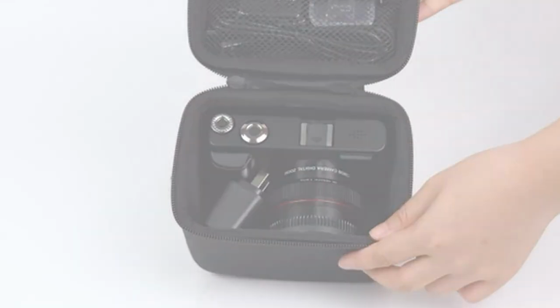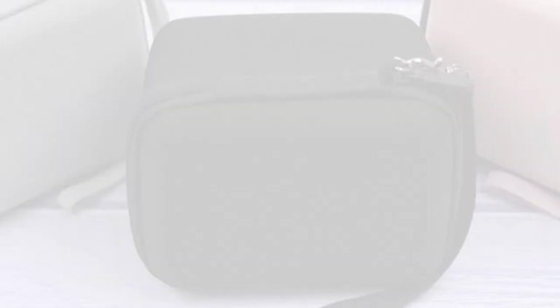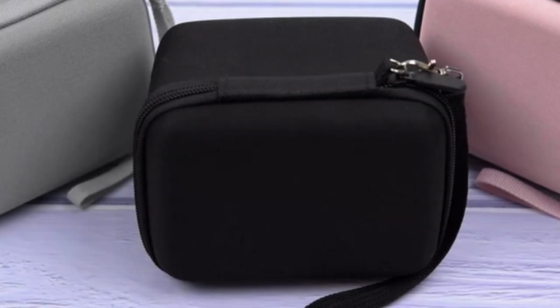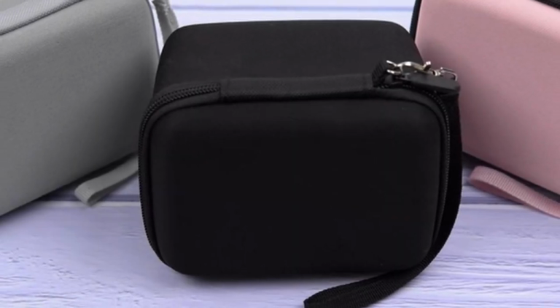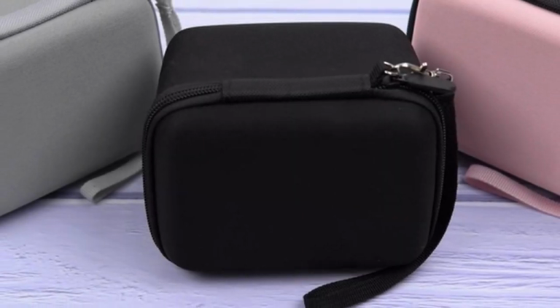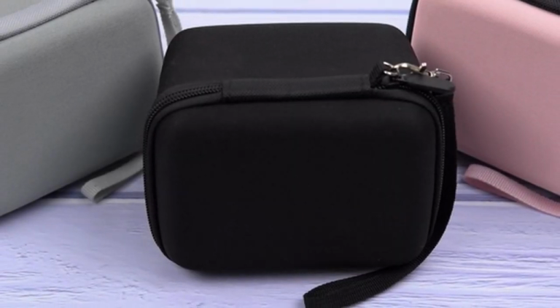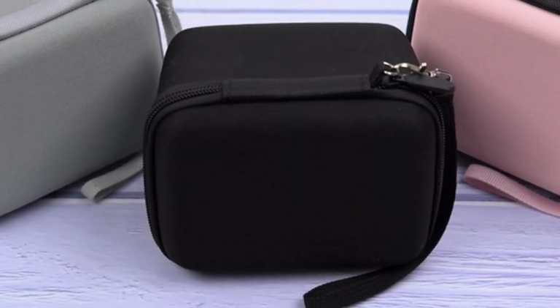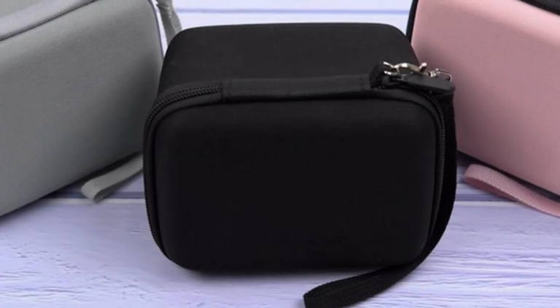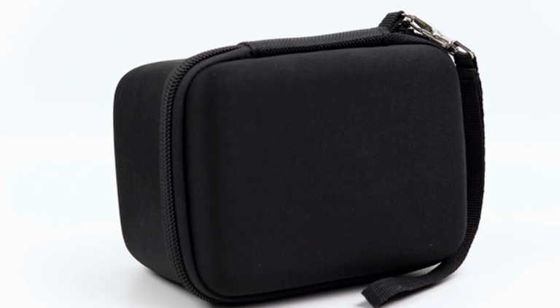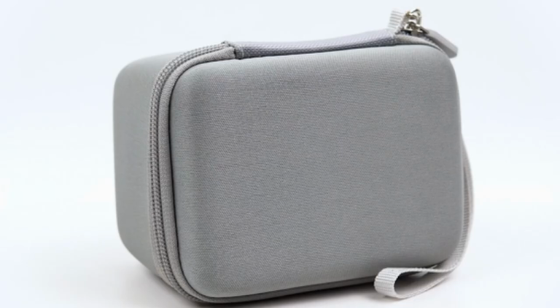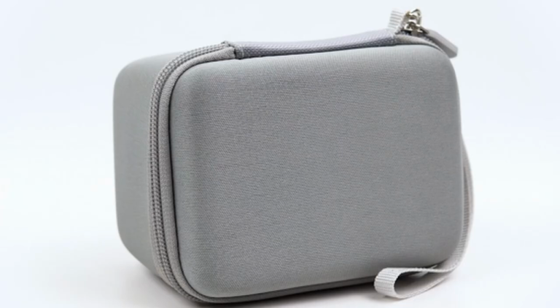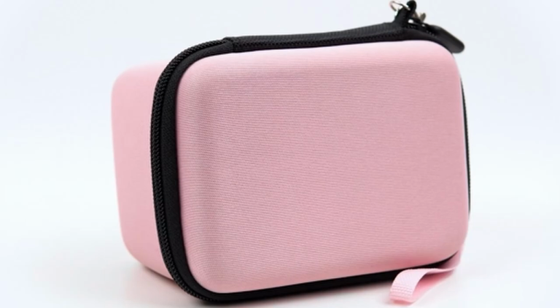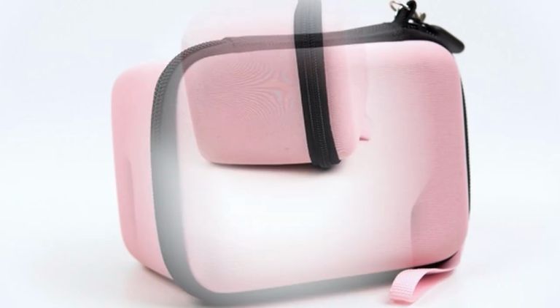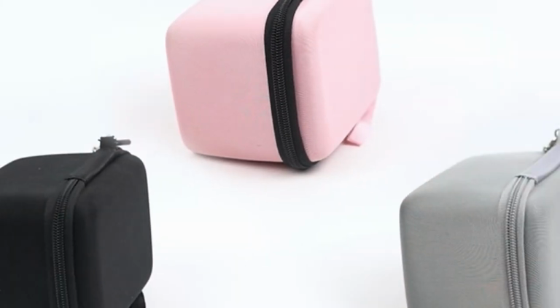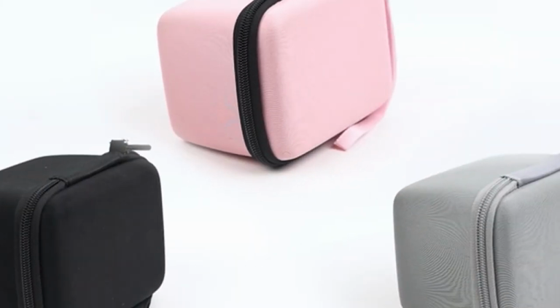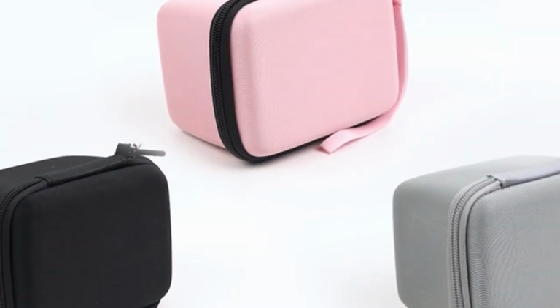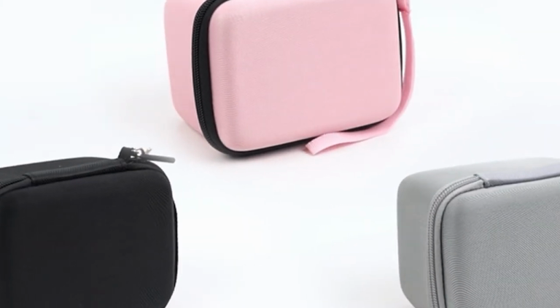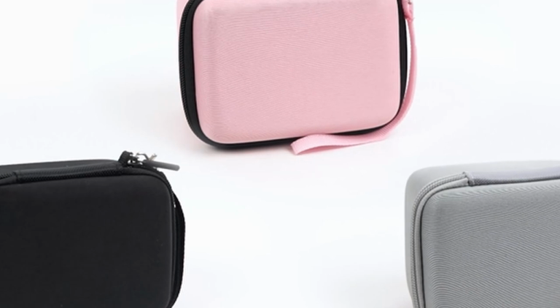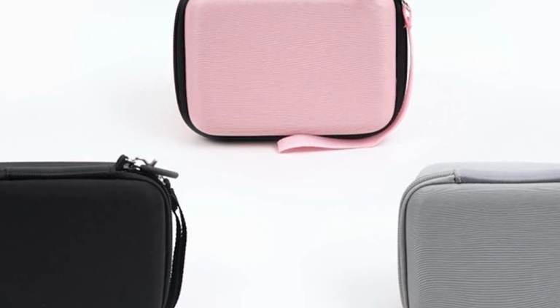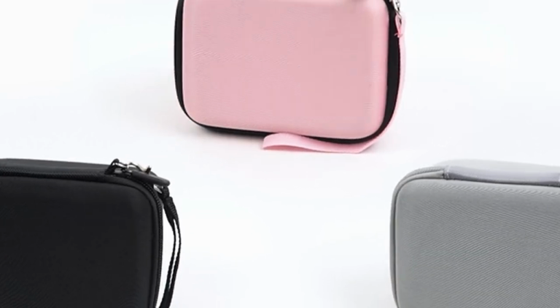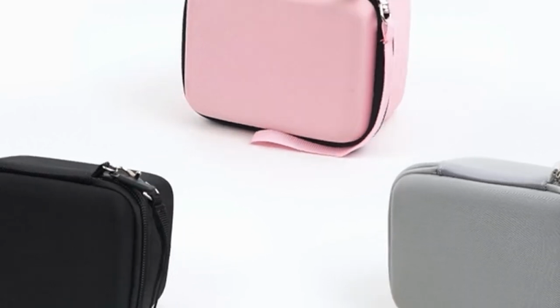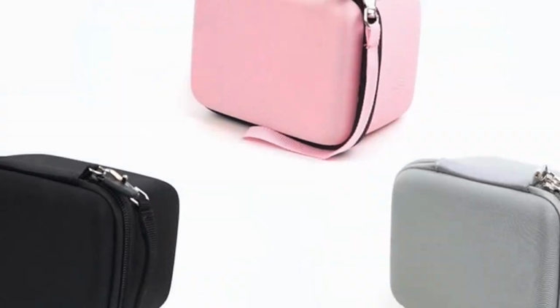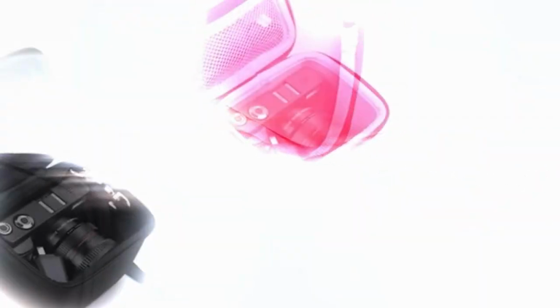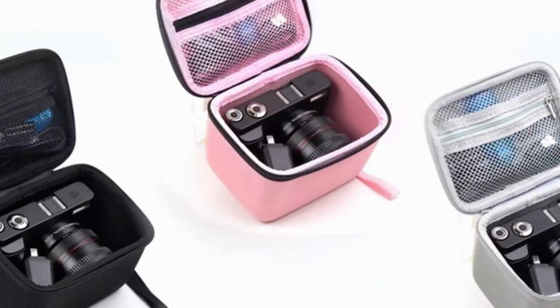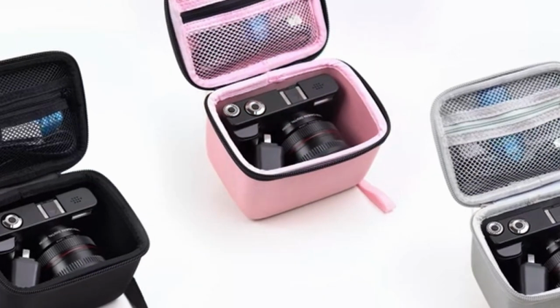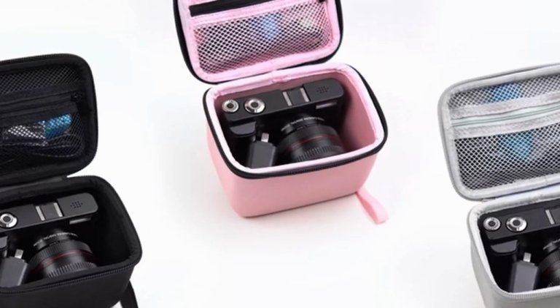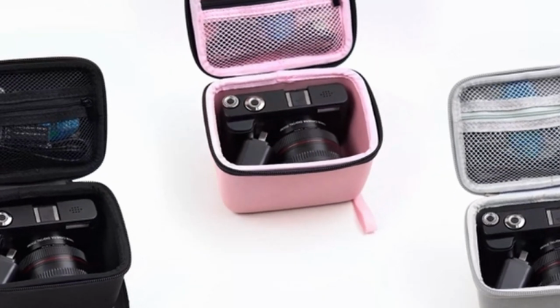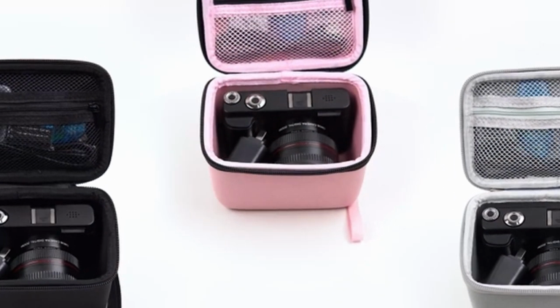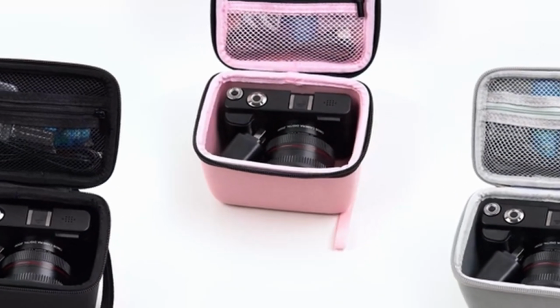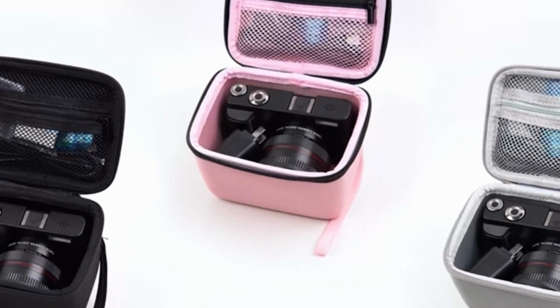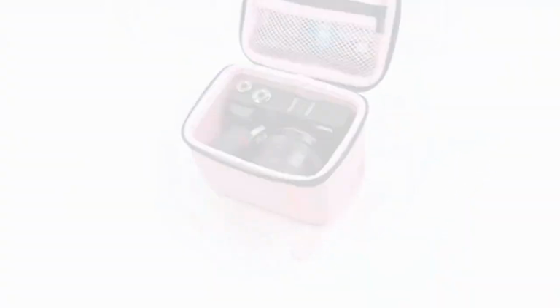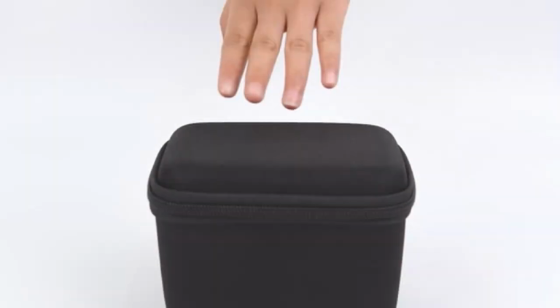Overall, the Cumcase small camera case offers a good balance of protection, functionality, and portability. It's a suitable choice for photographers seeking a reliable and affordable way to safeguard their compact camera and accessories.